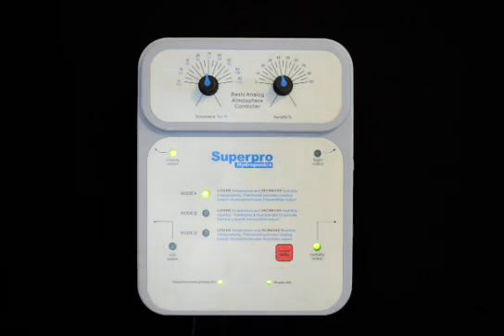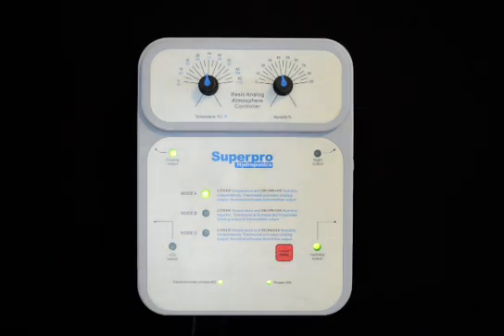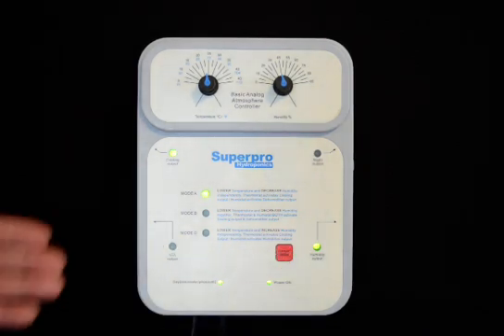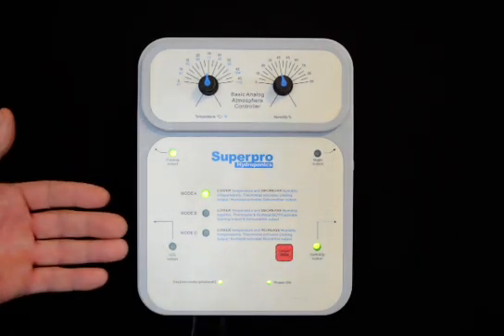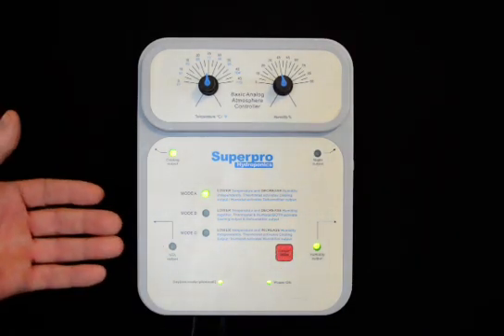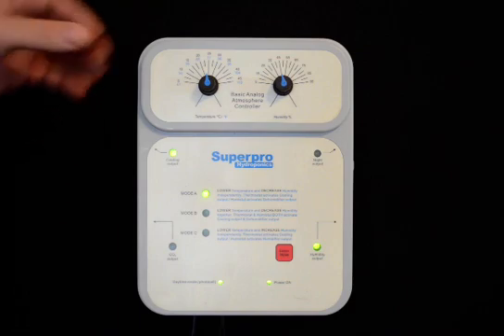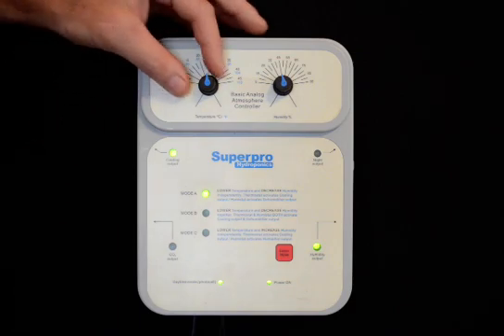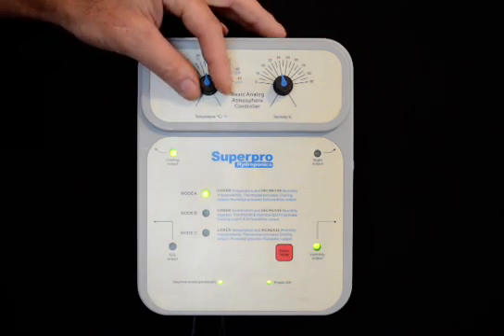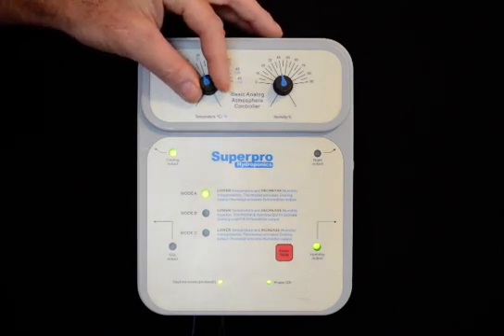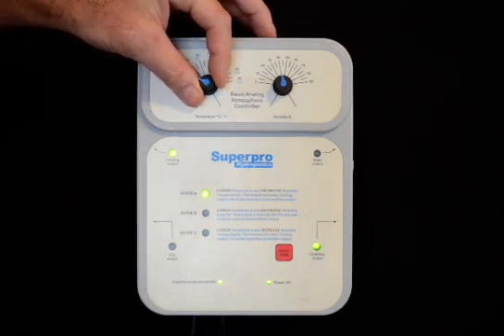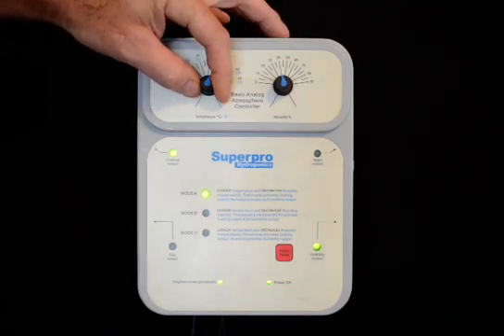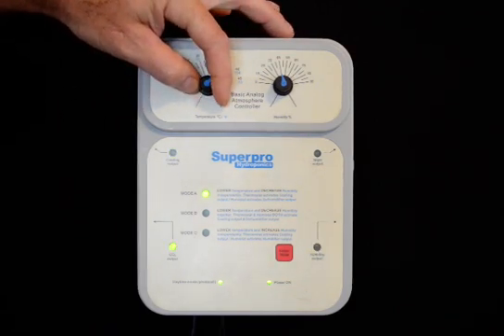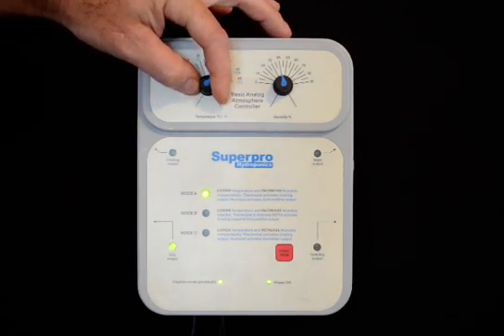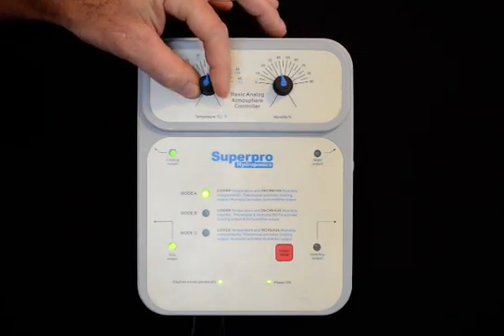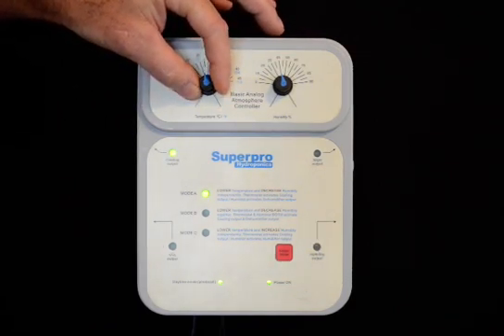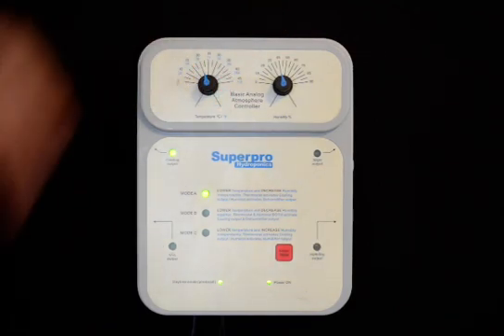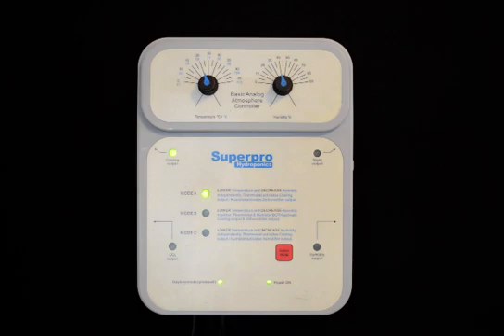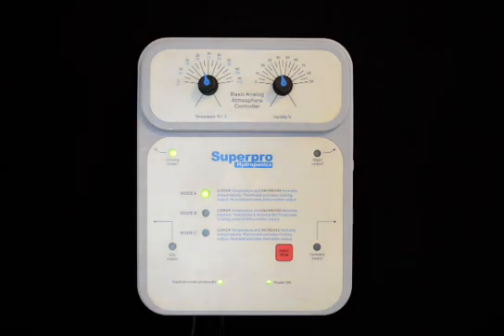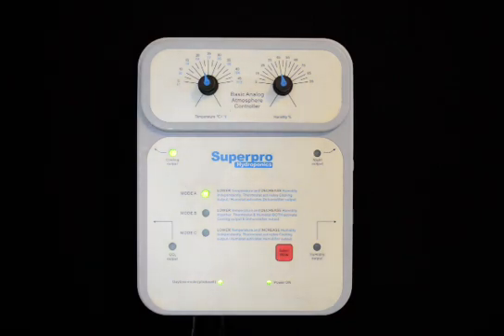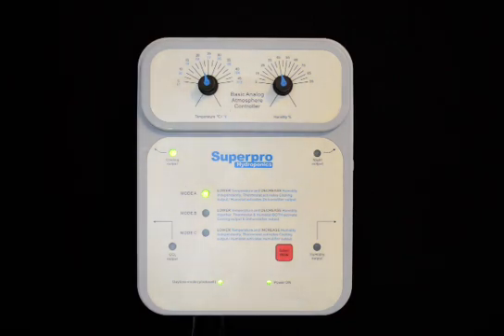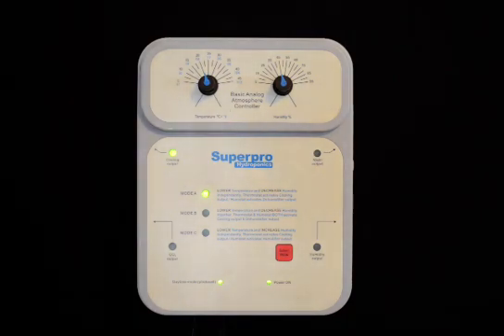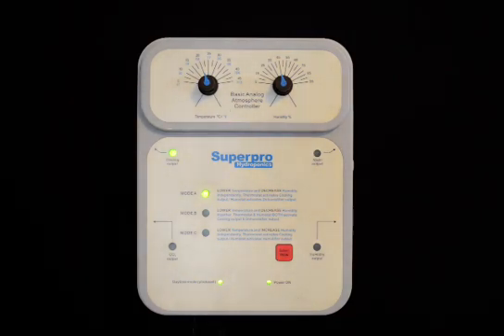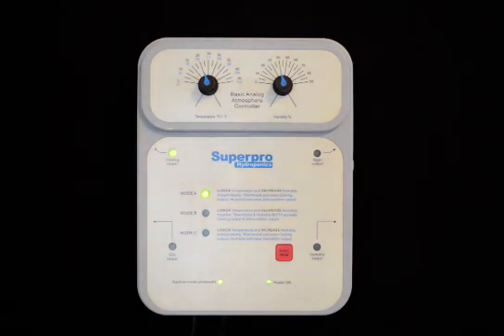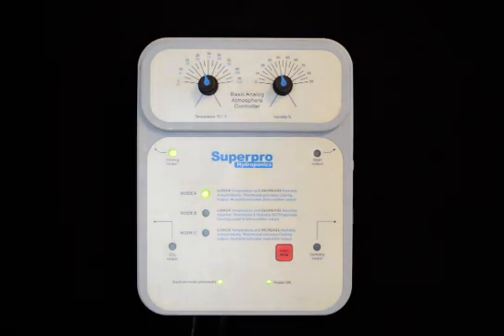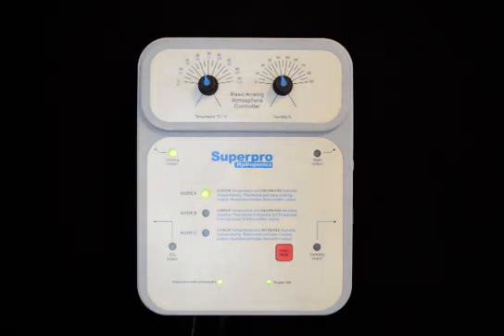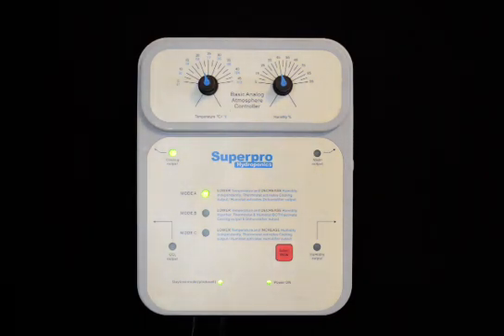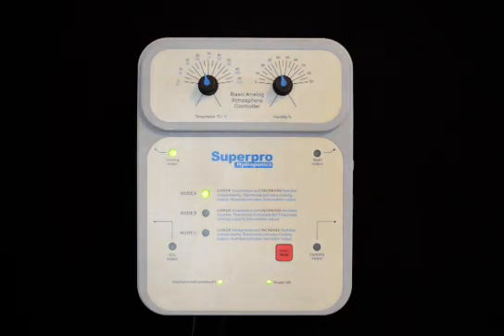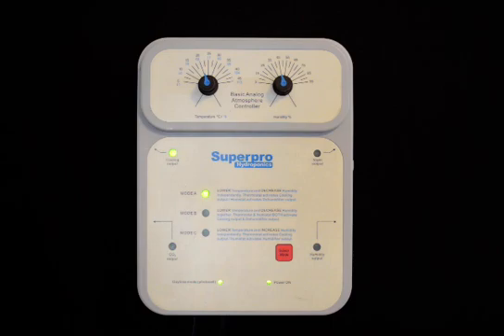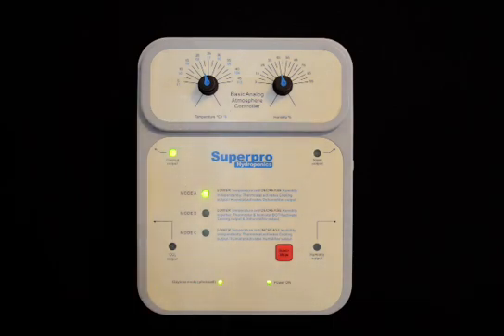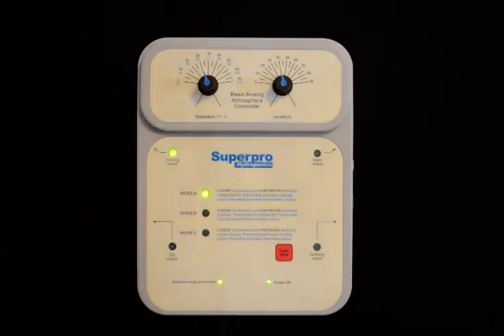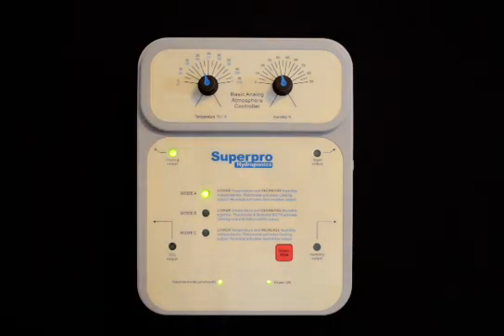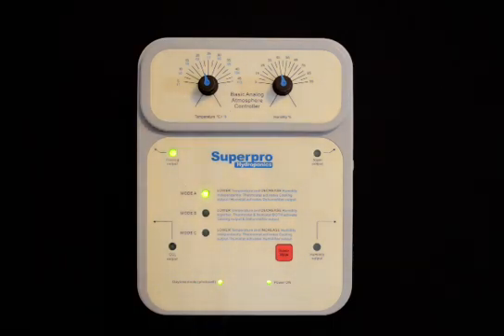The CO2 output is activated only when the cooling device is deactivated. That way, if your fans are operating, CO2 will not be operating at that point in time. The Basic Atmosphere Controller from SuperPro Hydroponics.